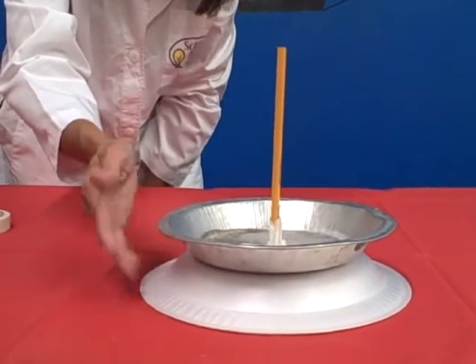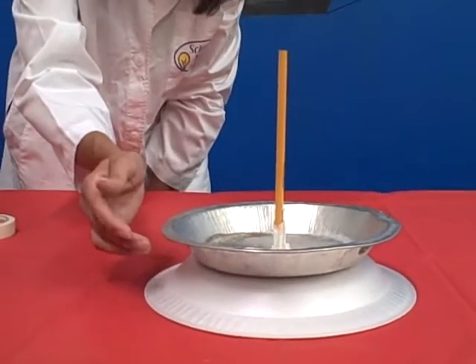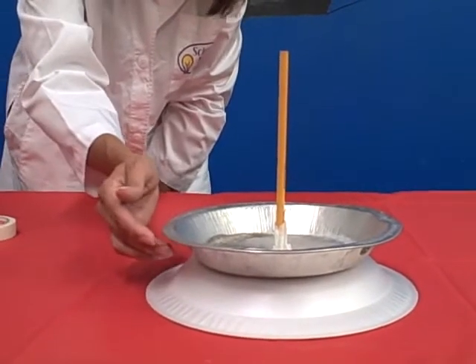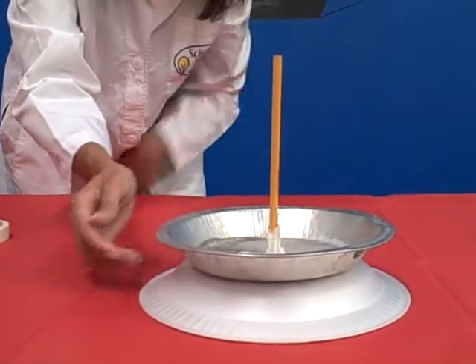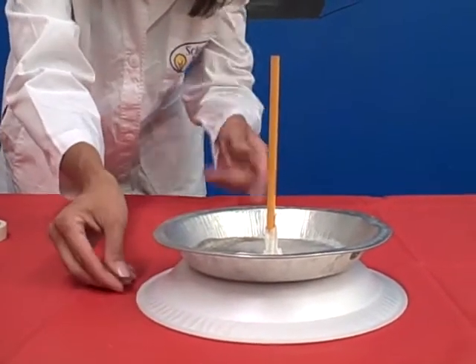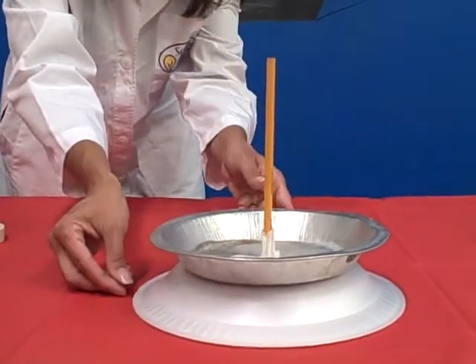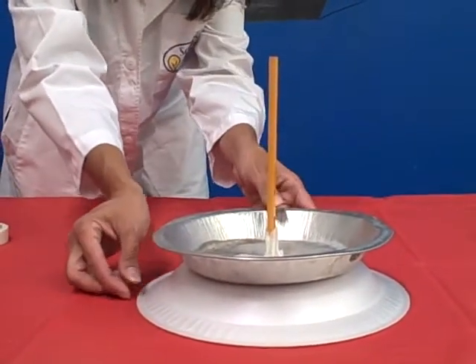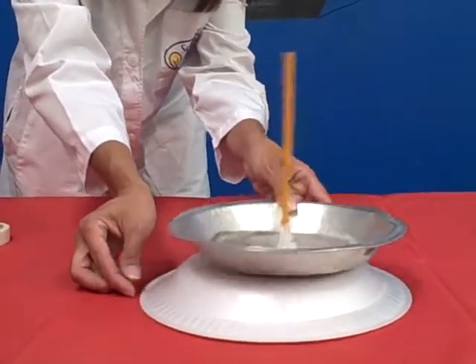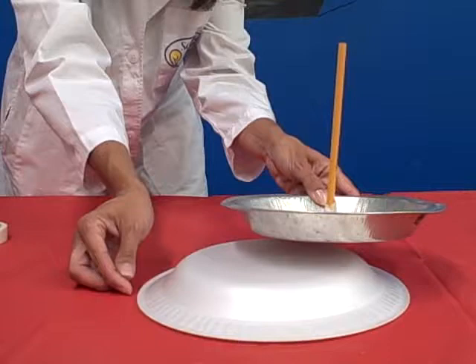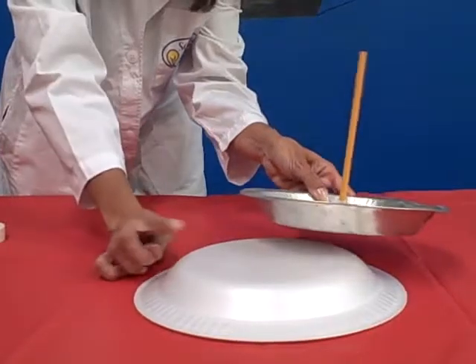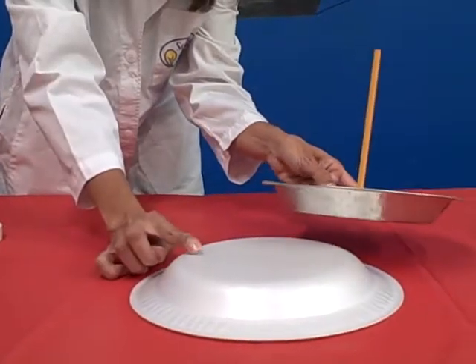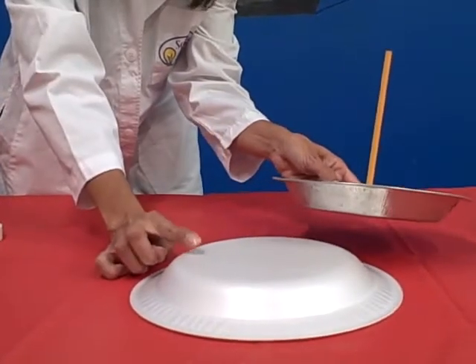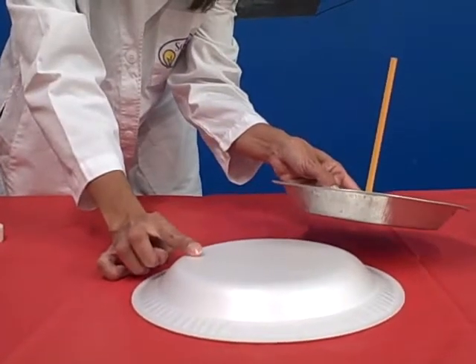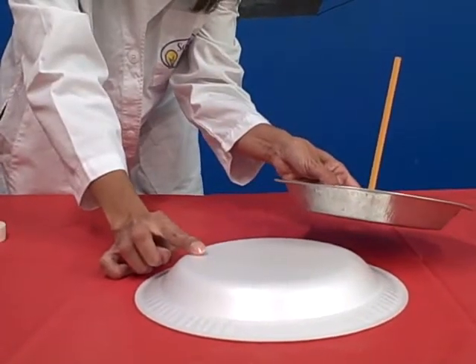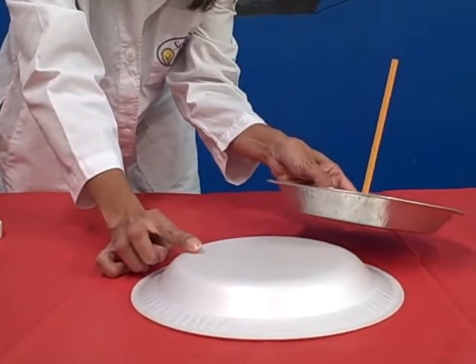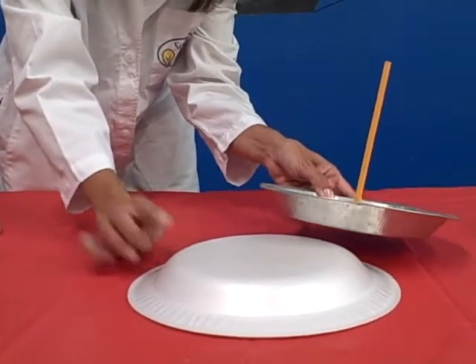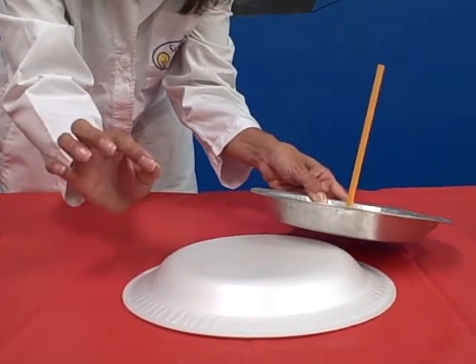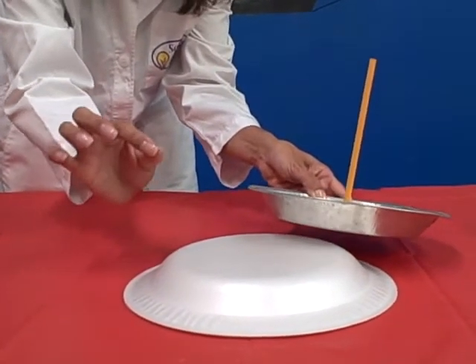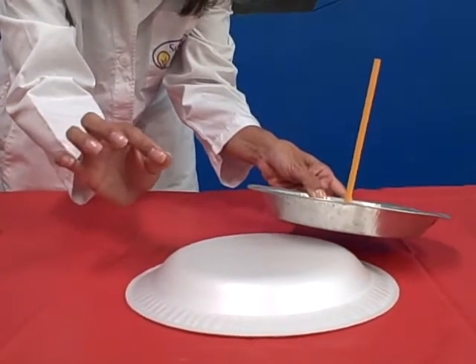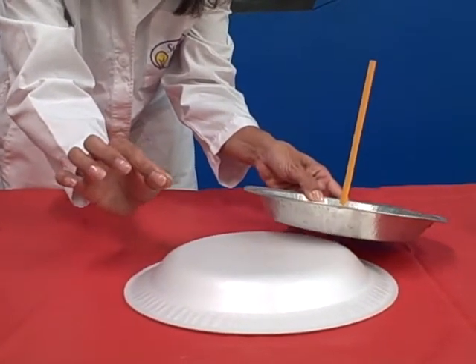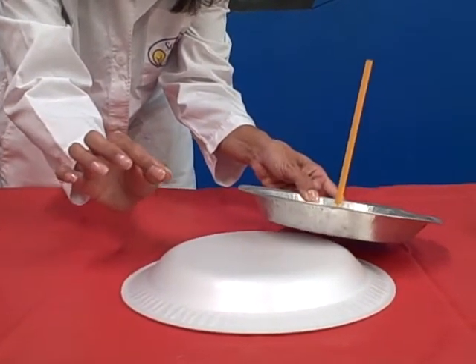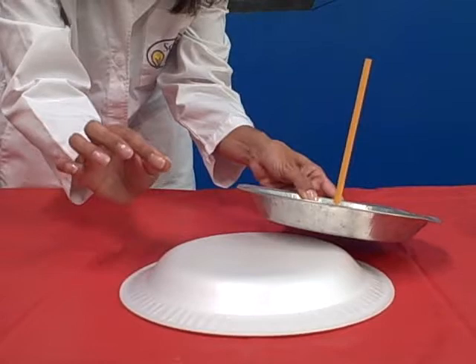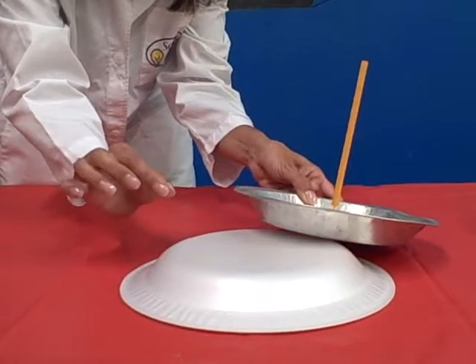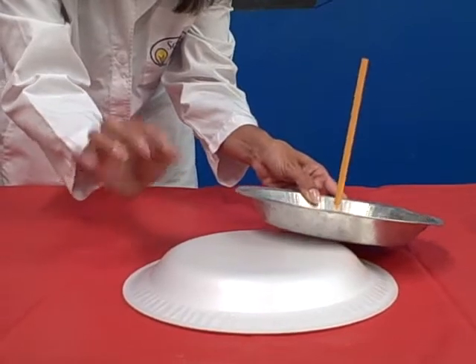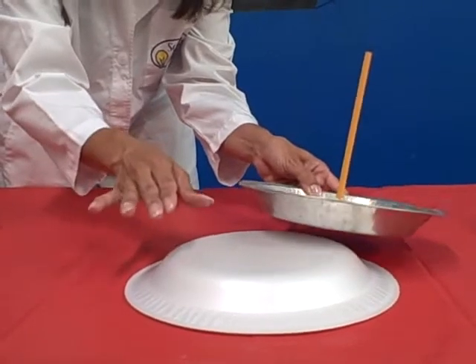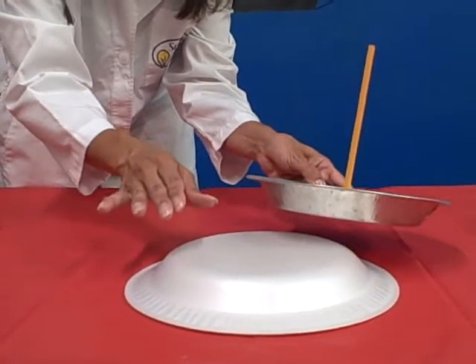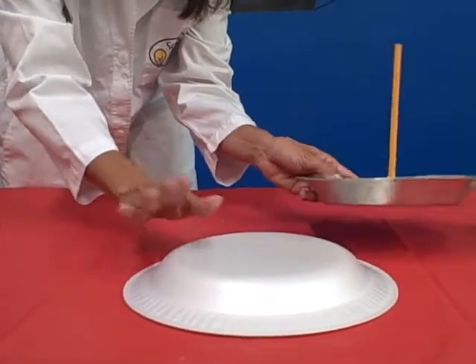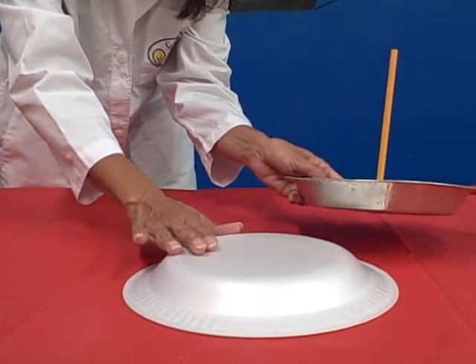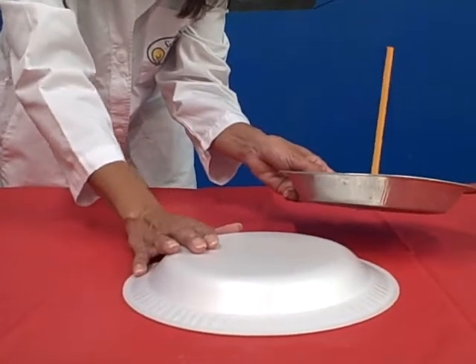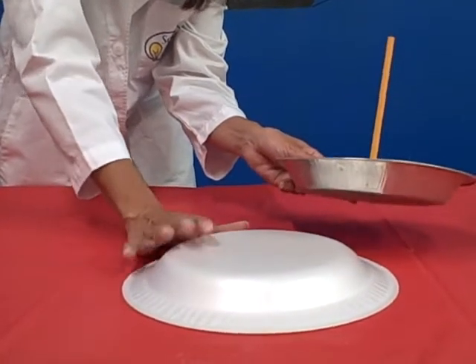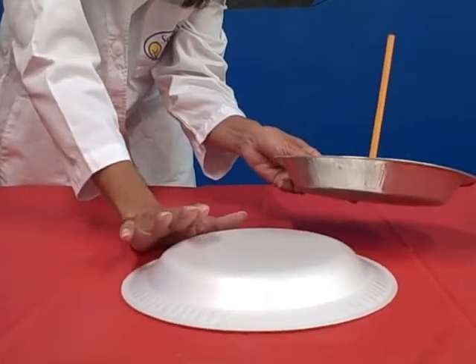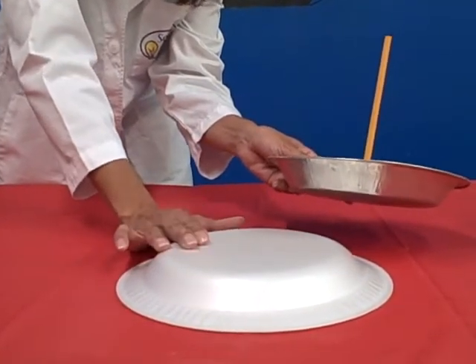You might need to try this a couple of times. Some materials are better than others to rub the styrofoam plate with, and it's a very subtle charge that you will feel. Try it a couple of times rubbing against several materials.